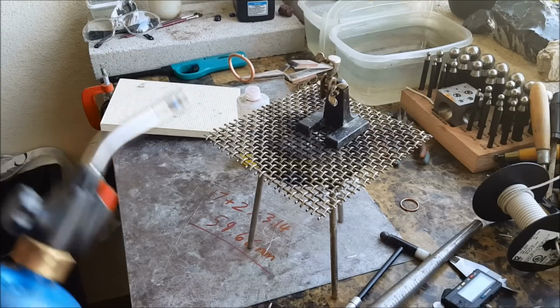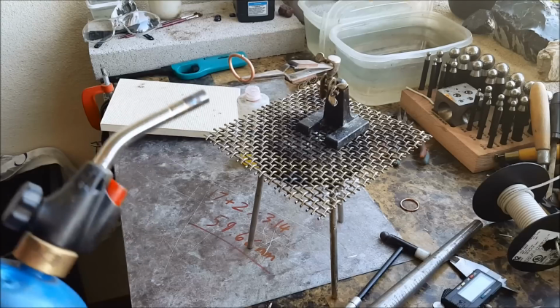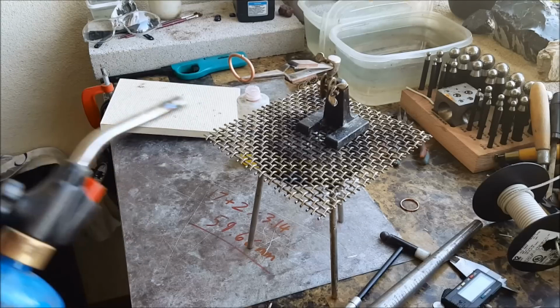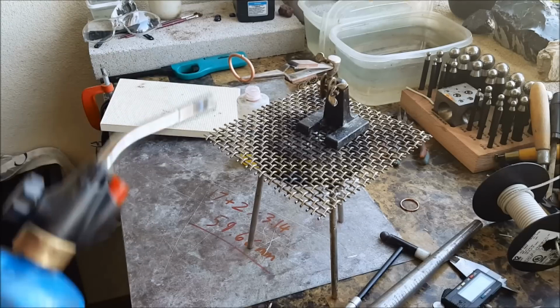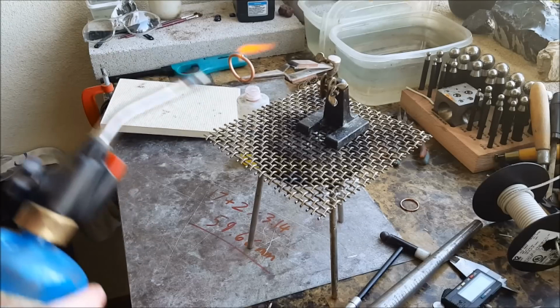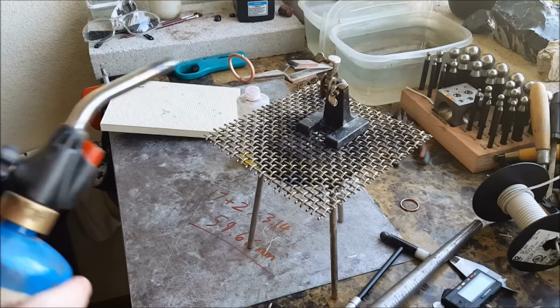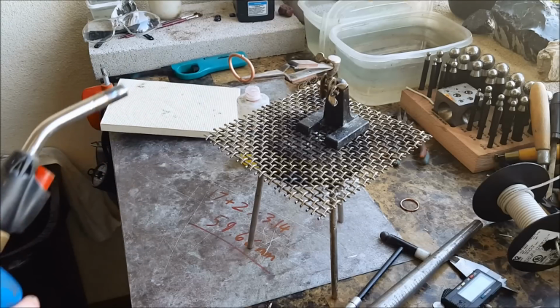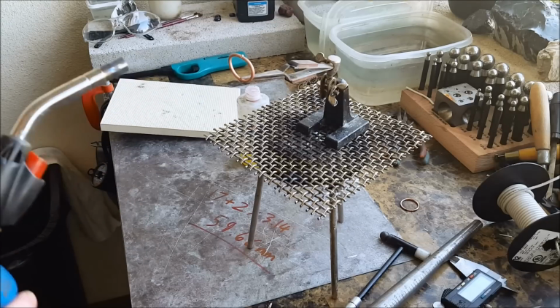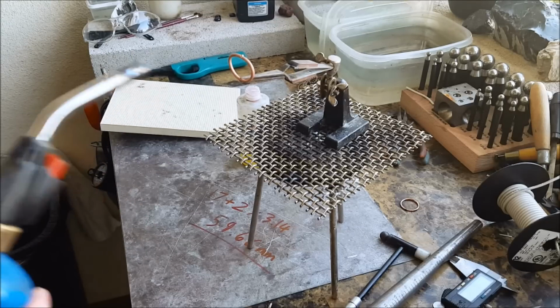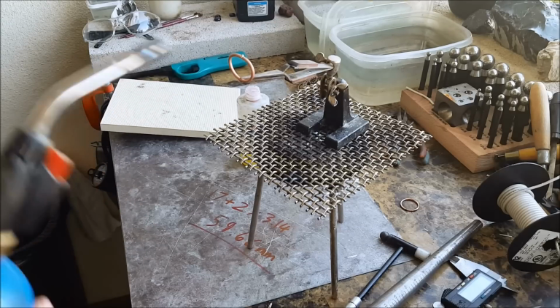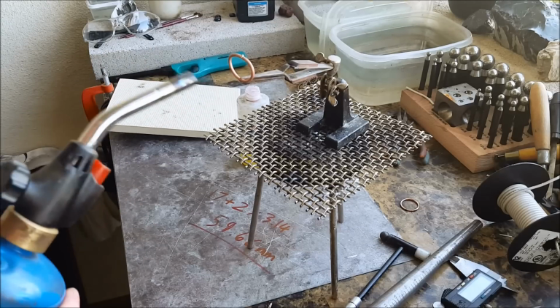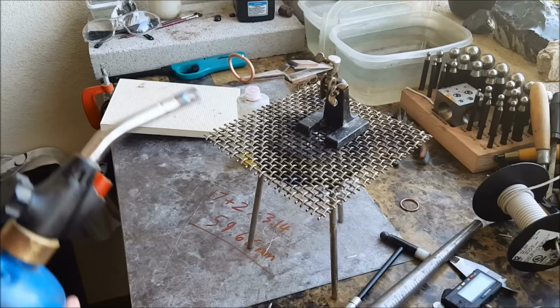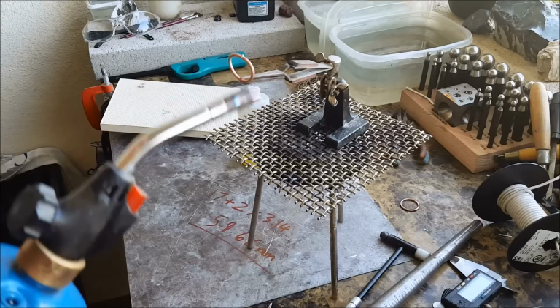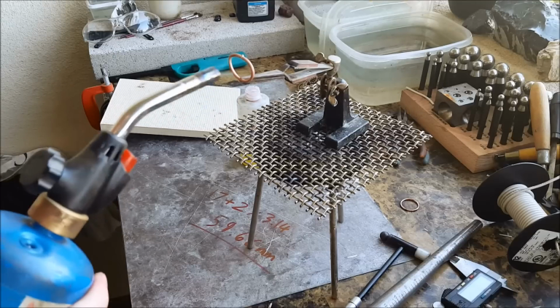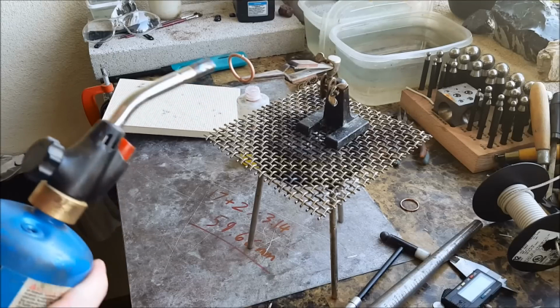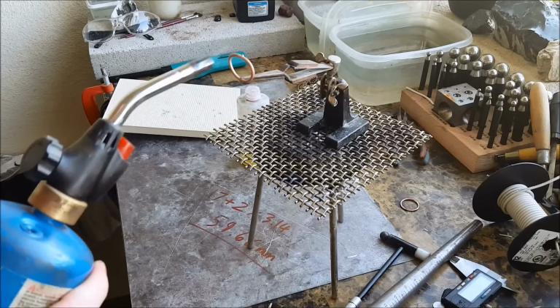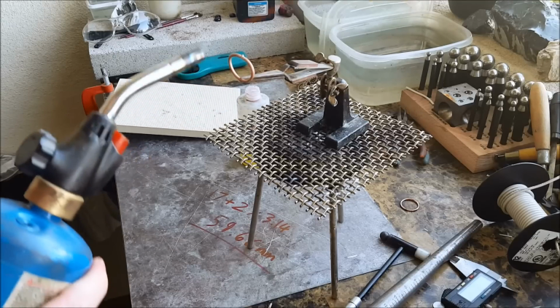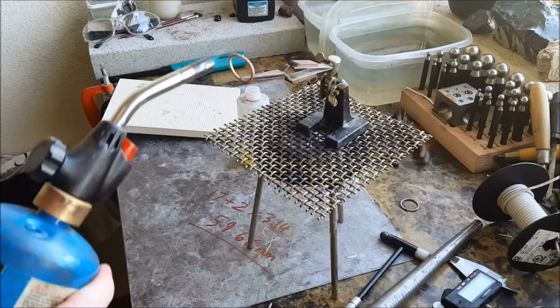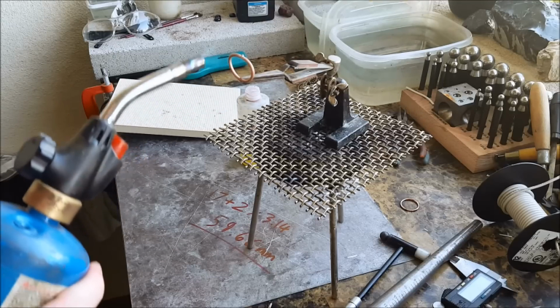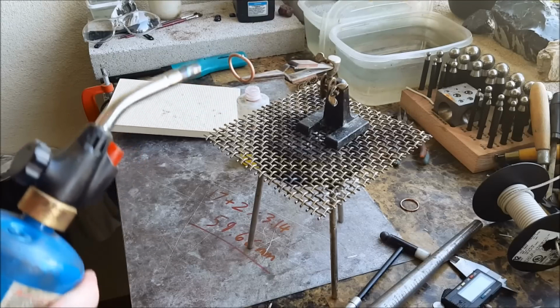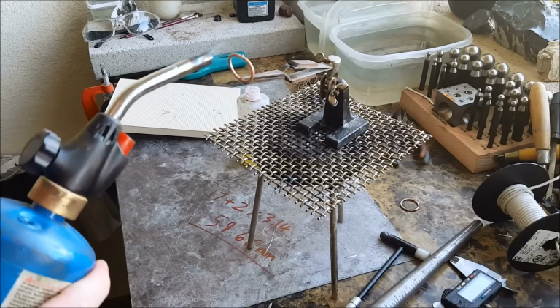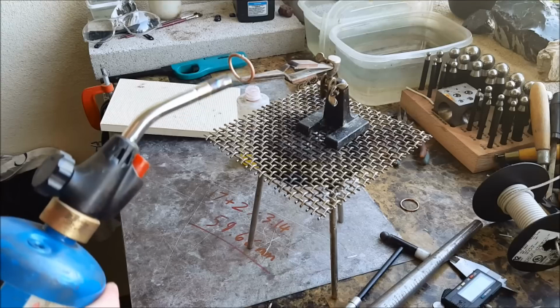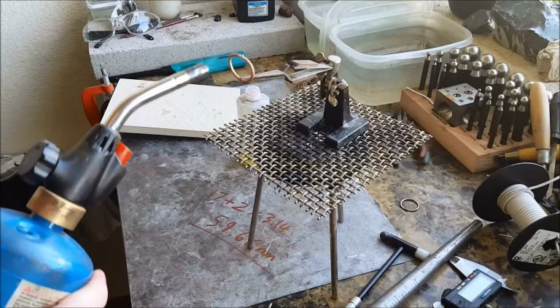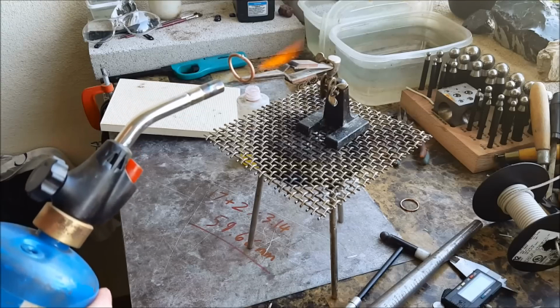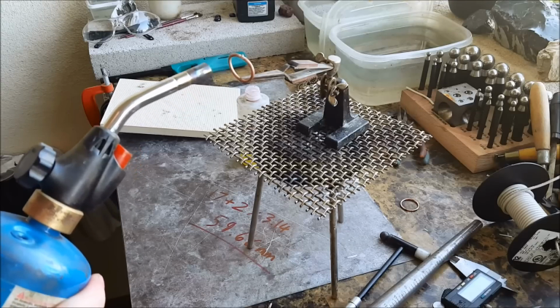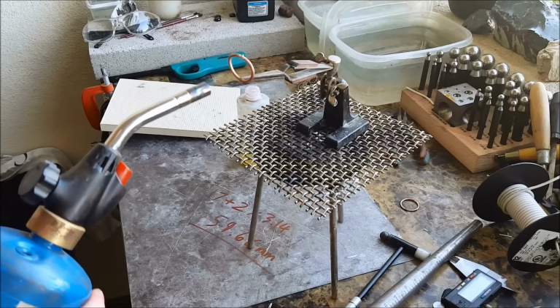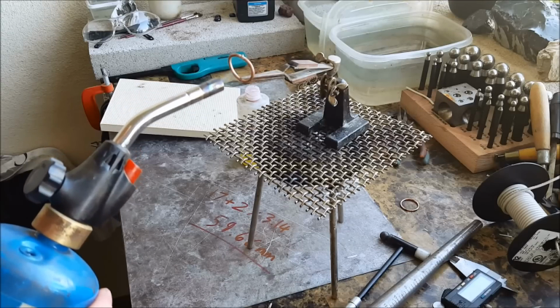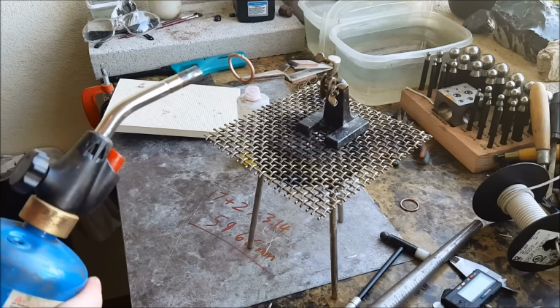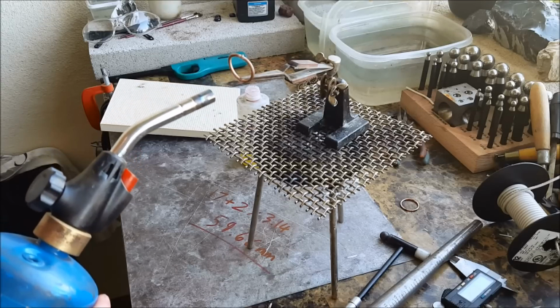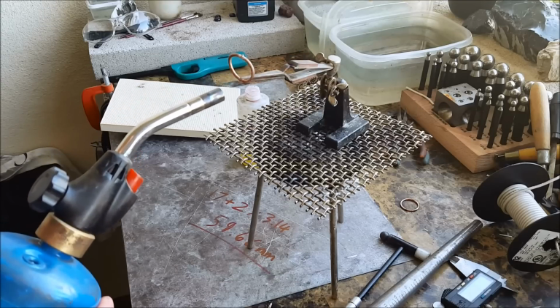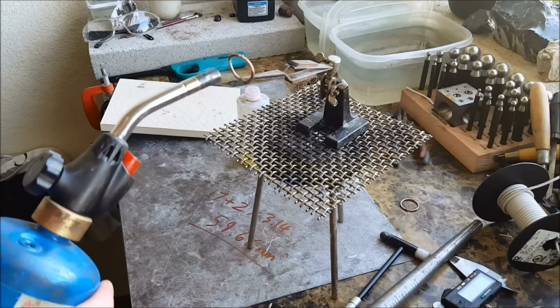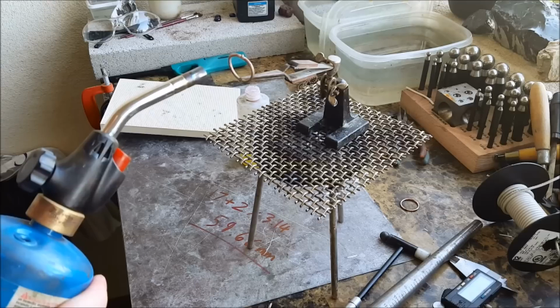Just slowly heat it so you see it turn white and bubble up. Once it does that everything should be fine and you can actually start slowly heating the ring all the way around.